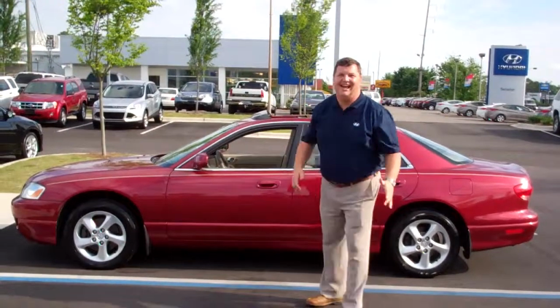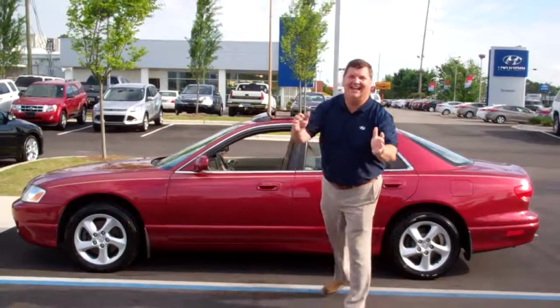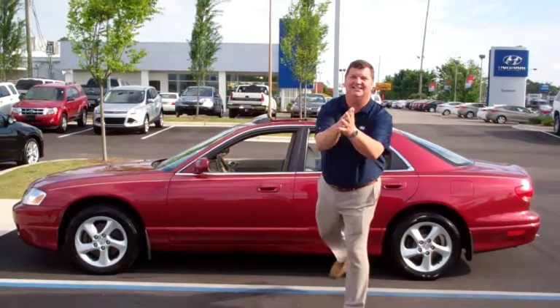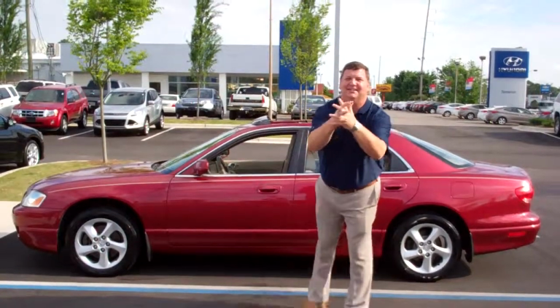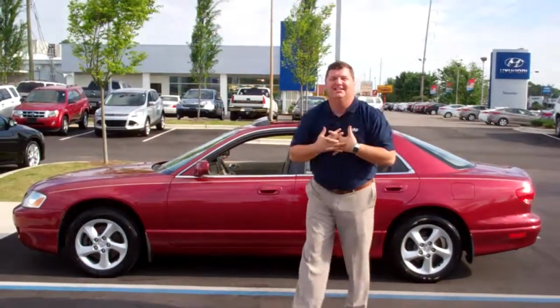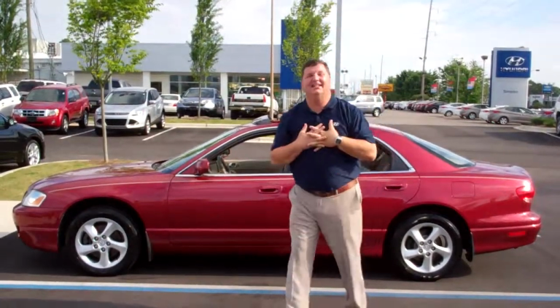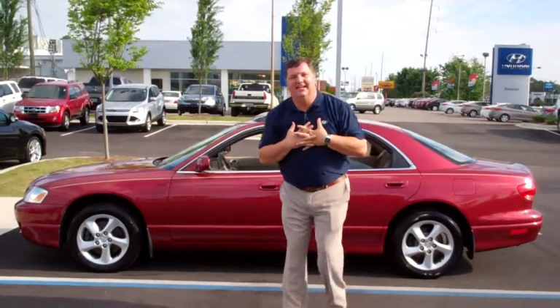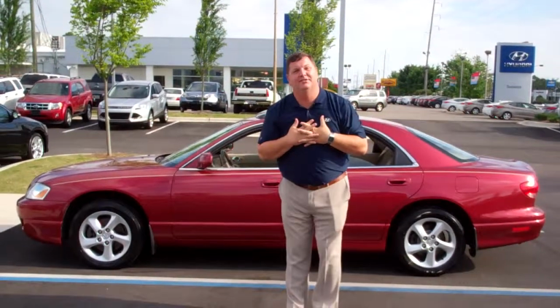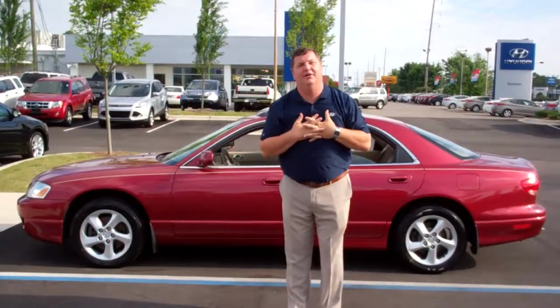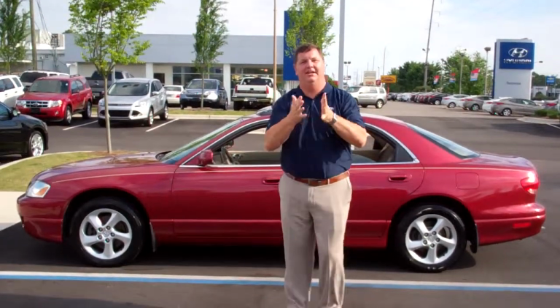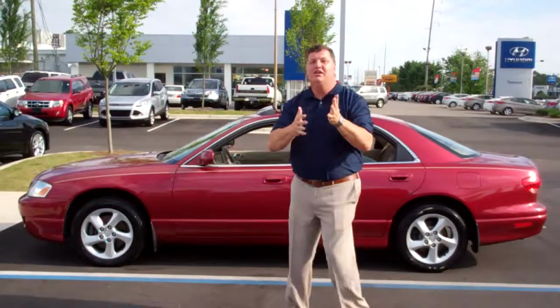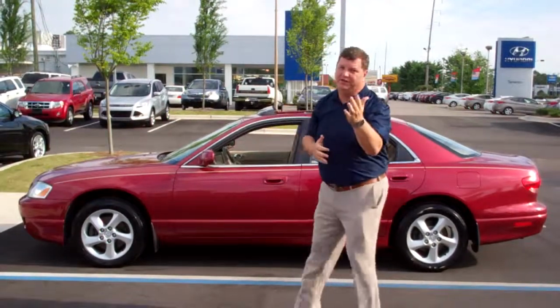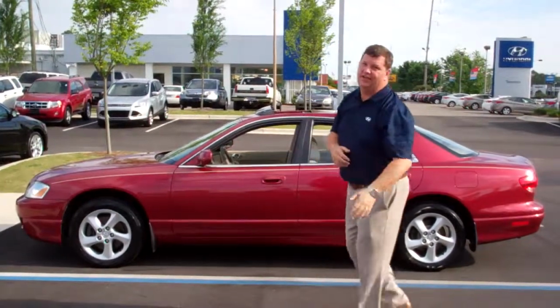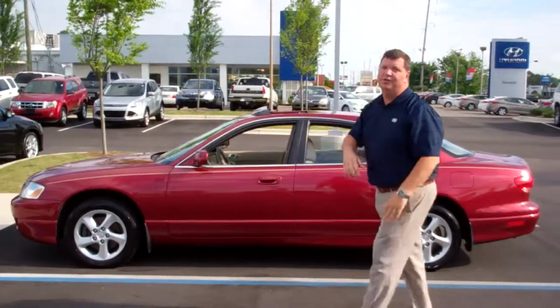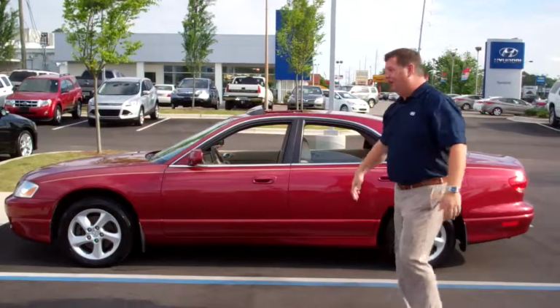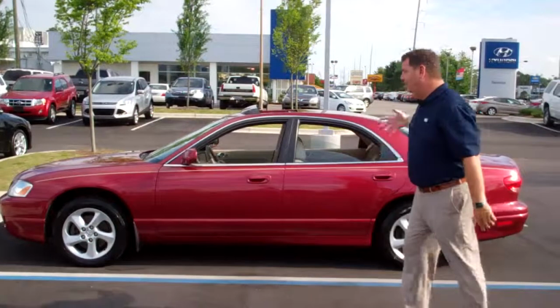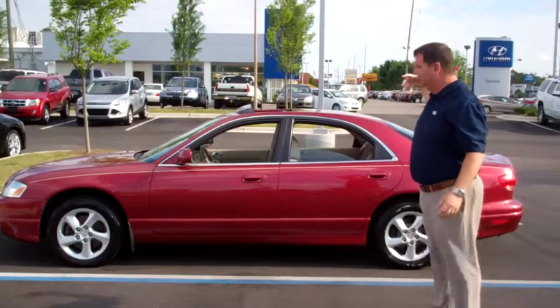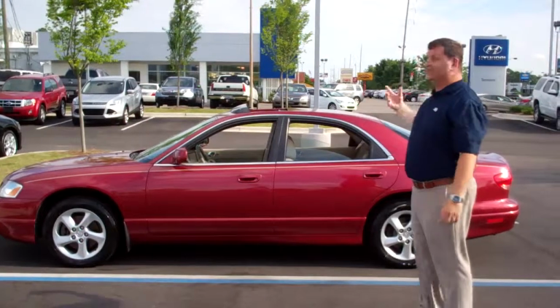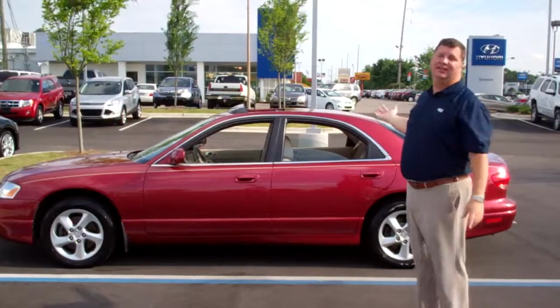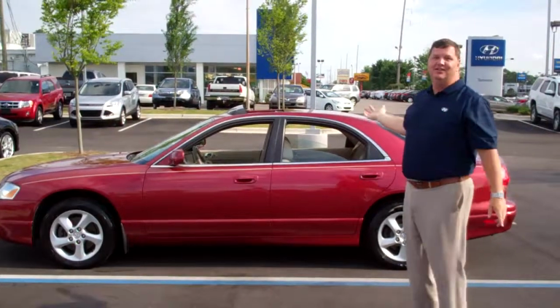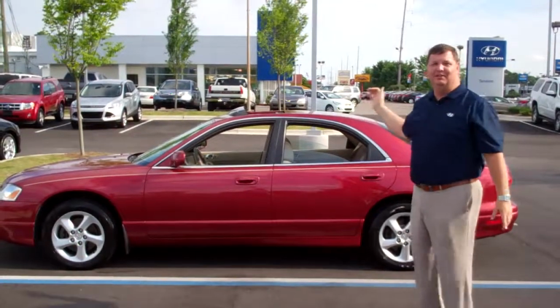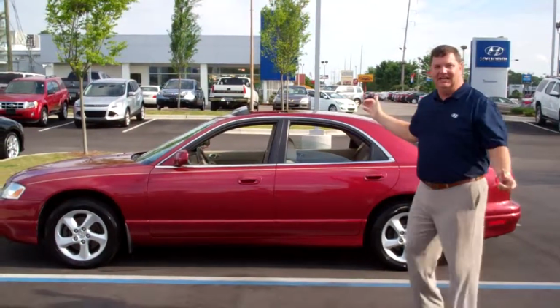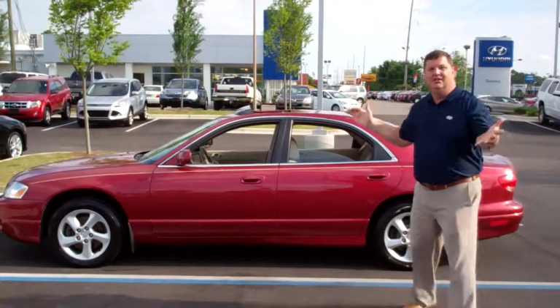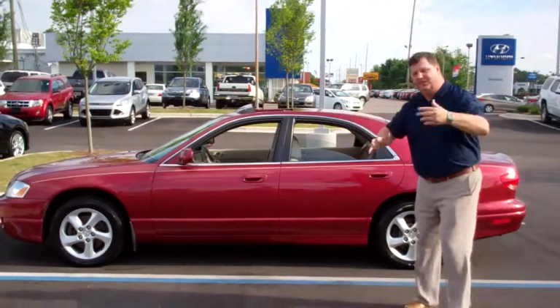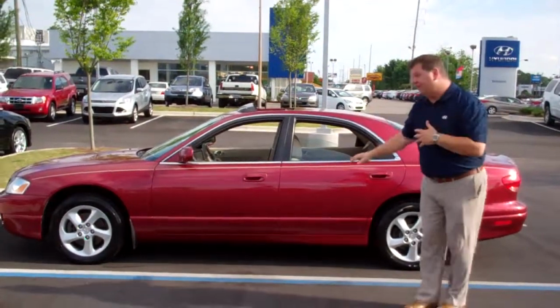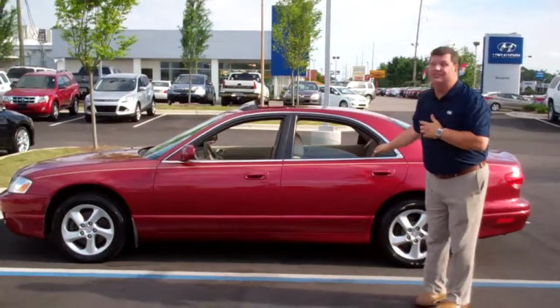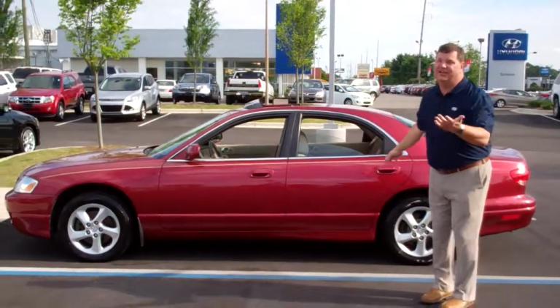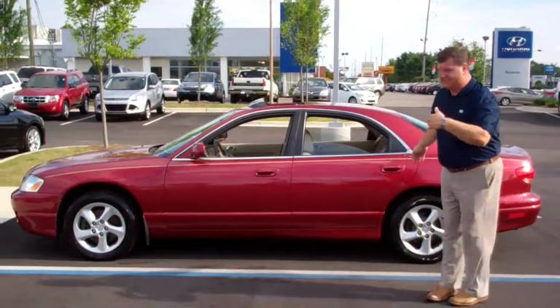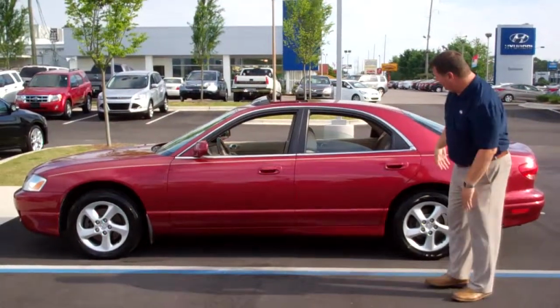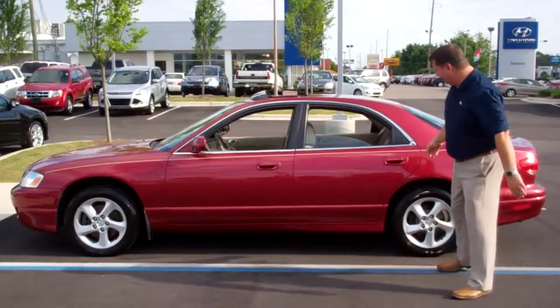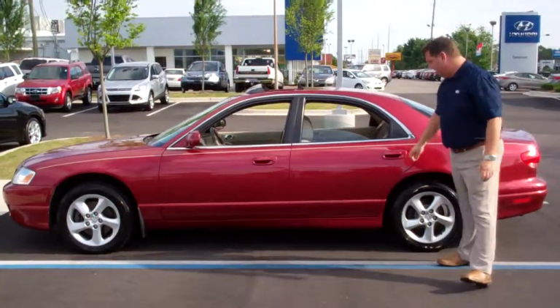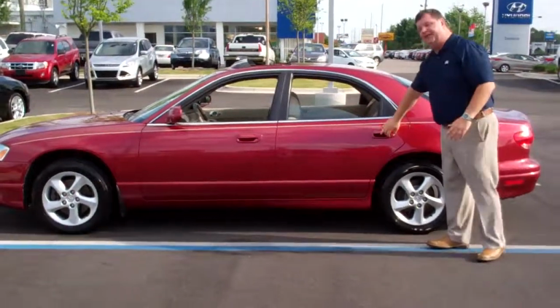Hey Elizabeth, it's Nathan again with Tamron Hyundai. I want to thank you for considering the Millennia. This vehicle is very nice. Come on over and take a look at it.